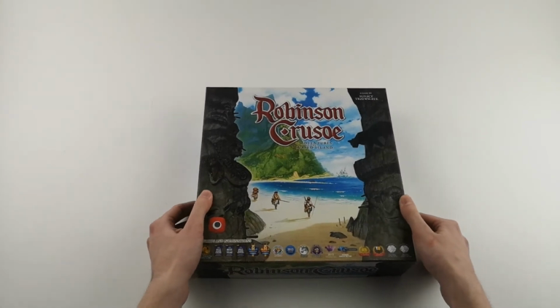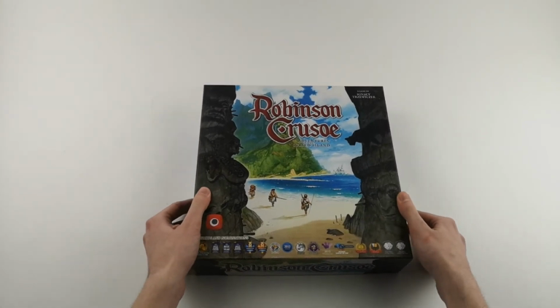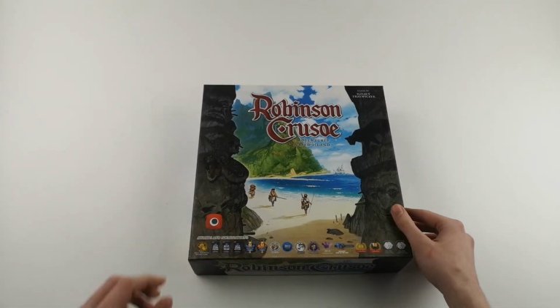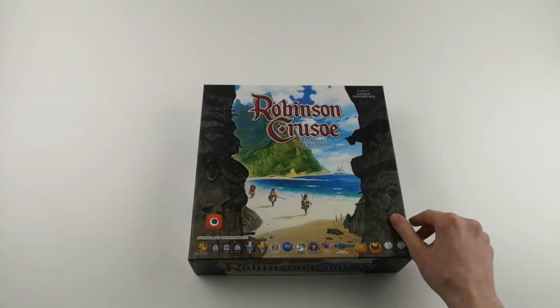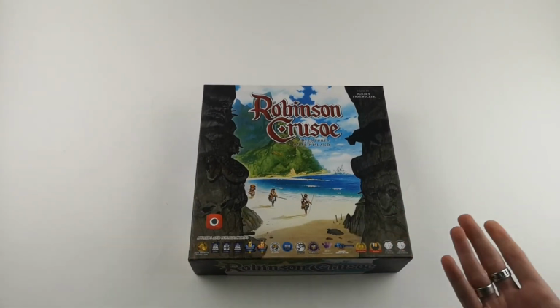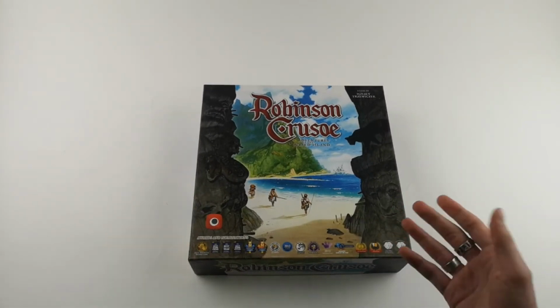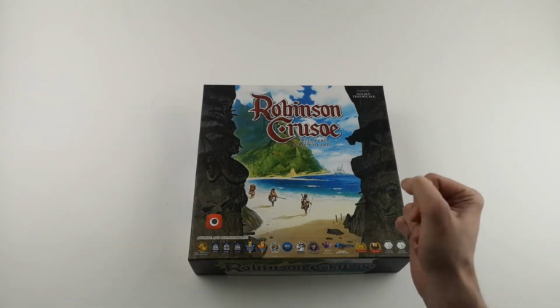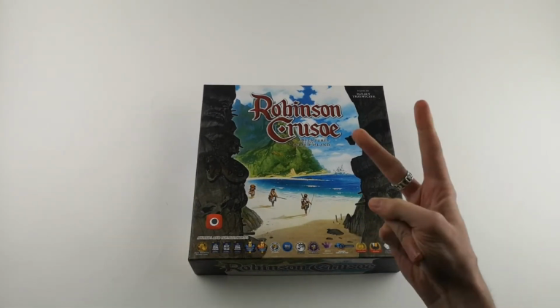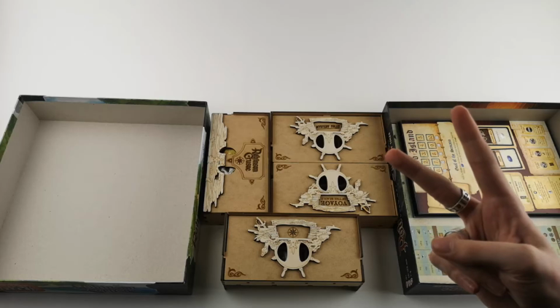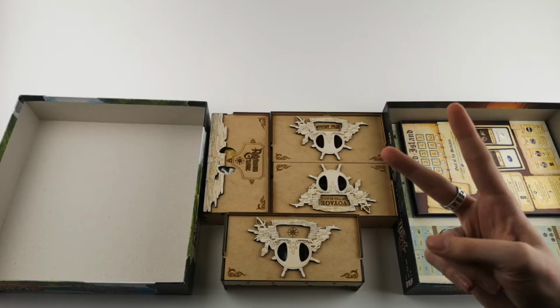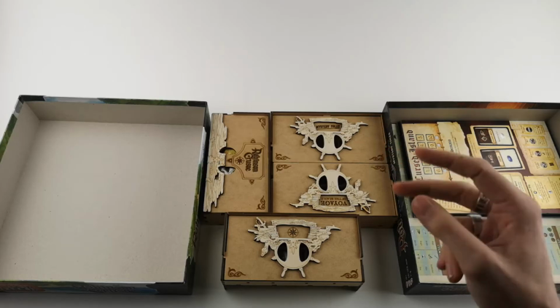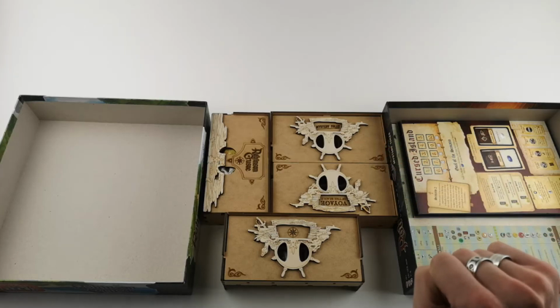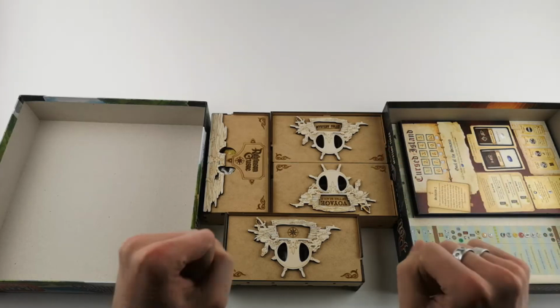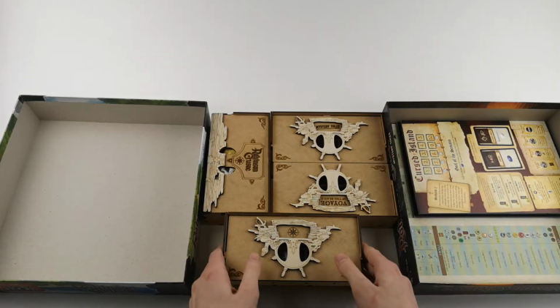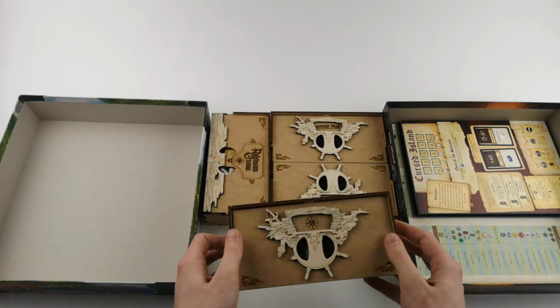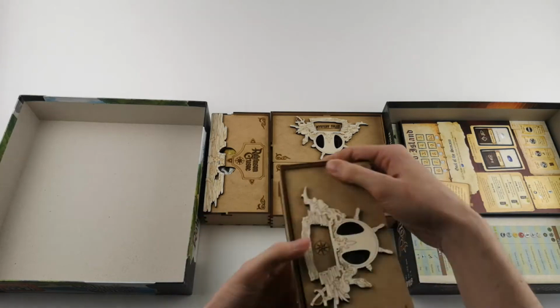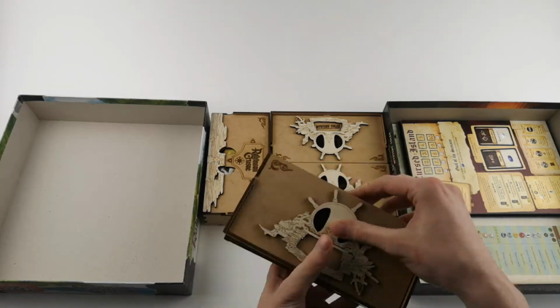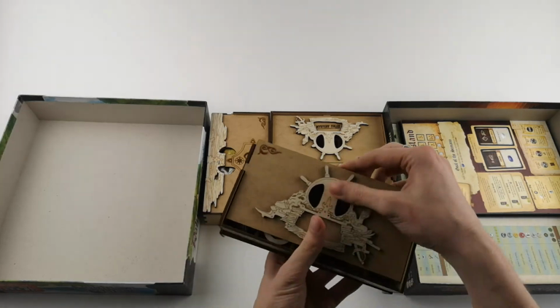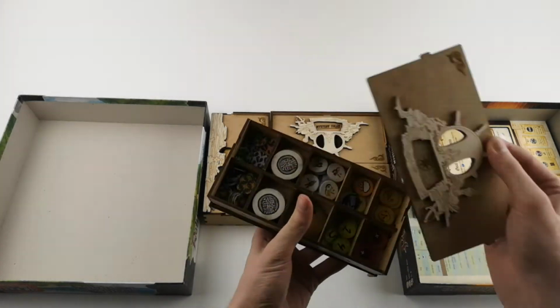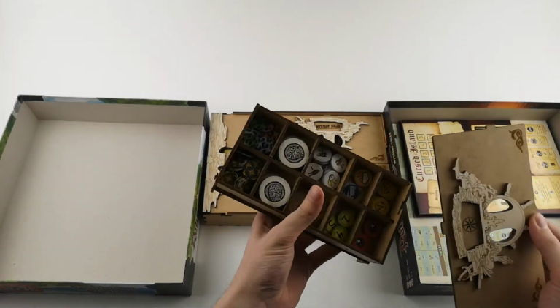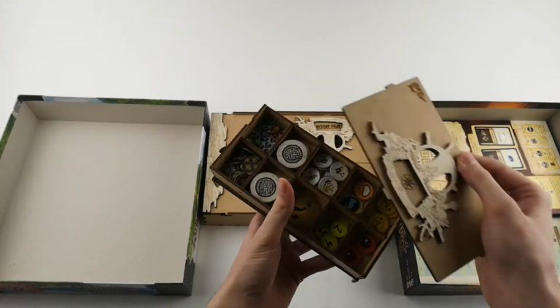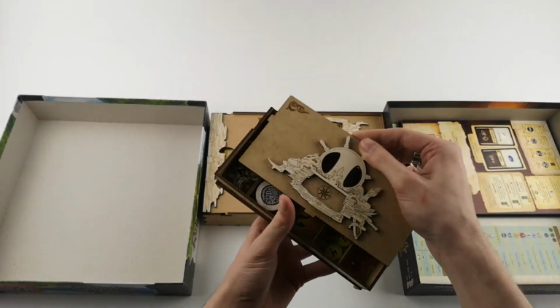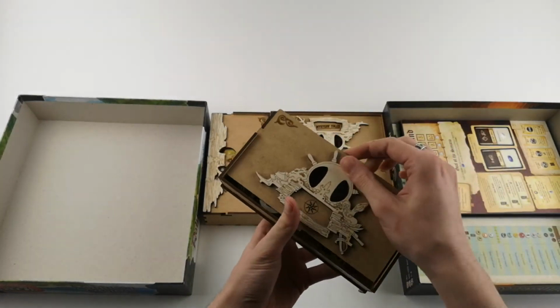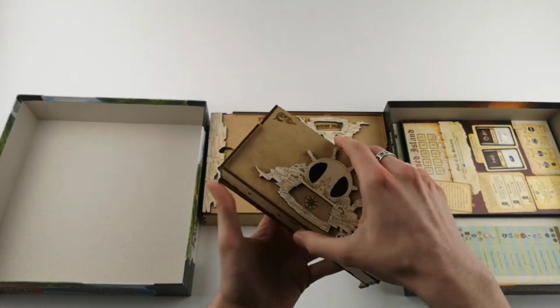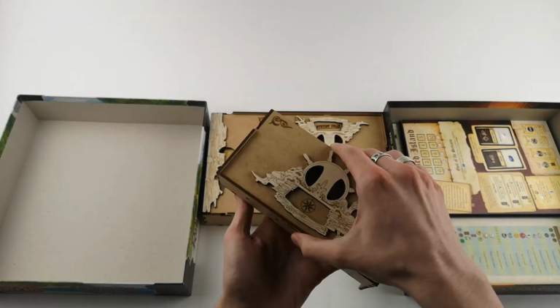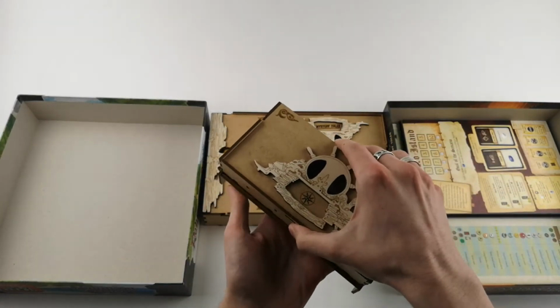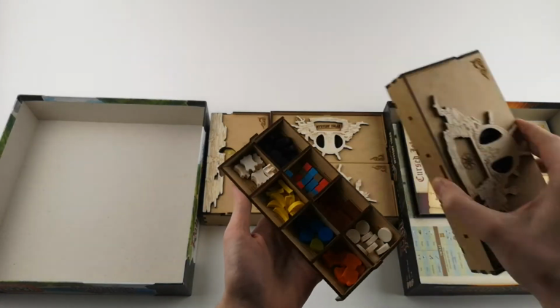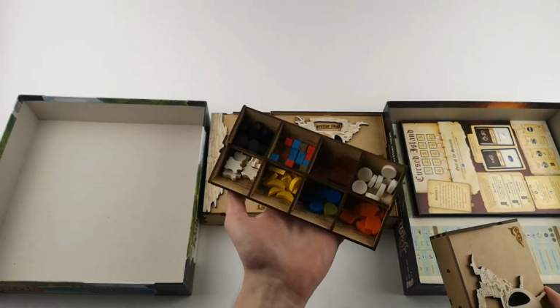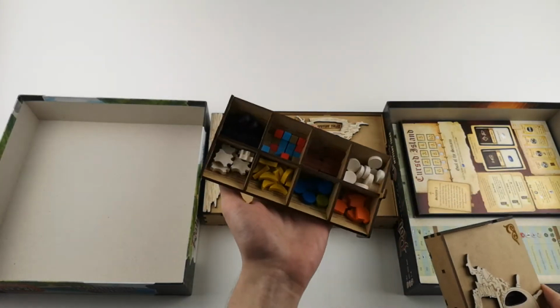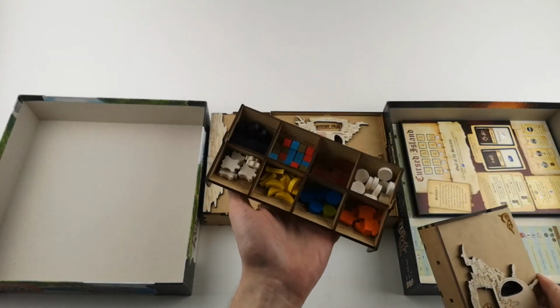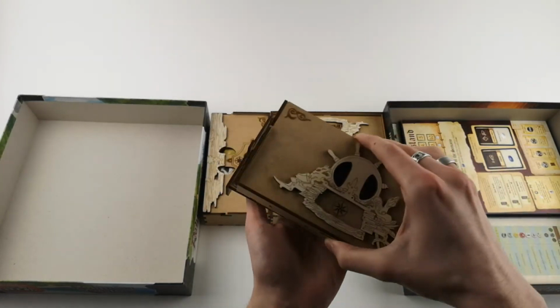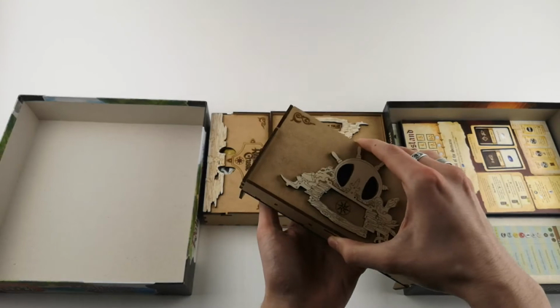Wait, there is a second part. Double token tray for the foot tokens, pawns, marker, discovery and weather tokens. And additional effect tokens.